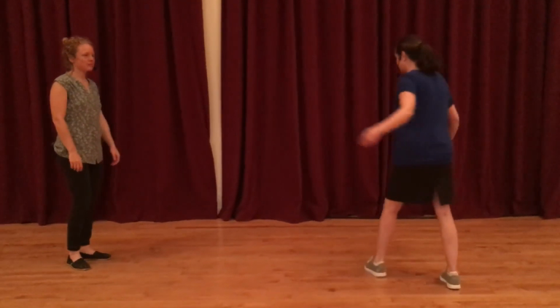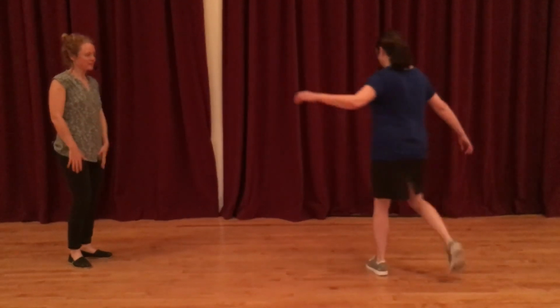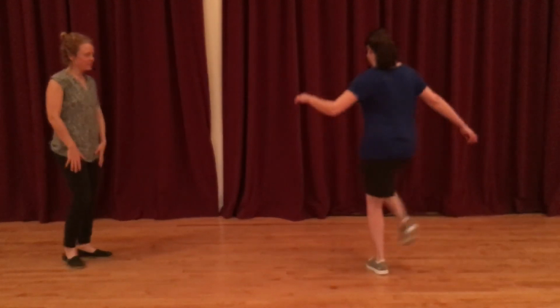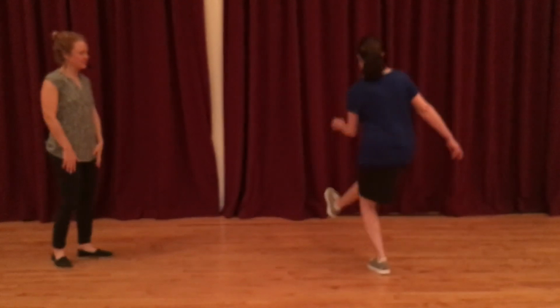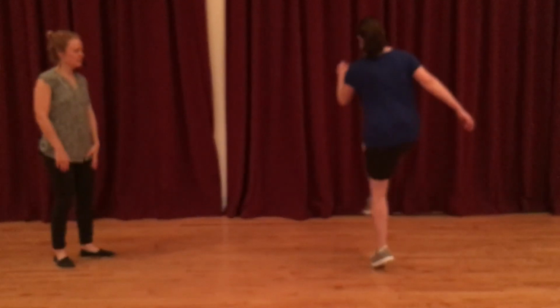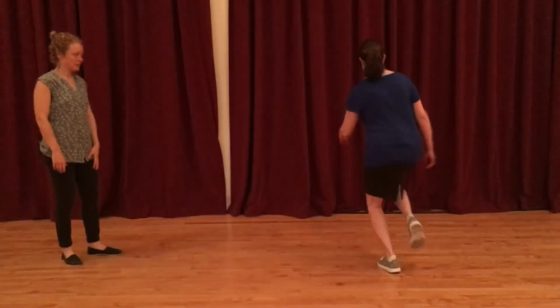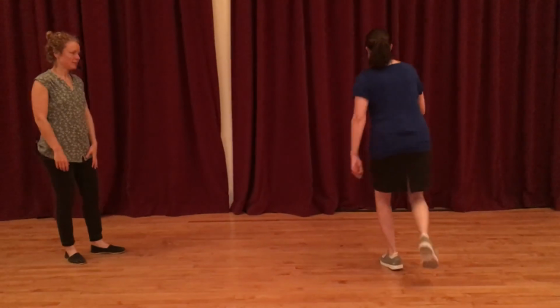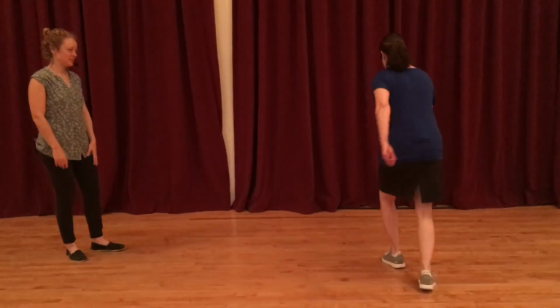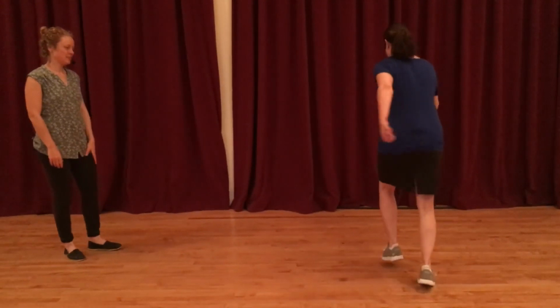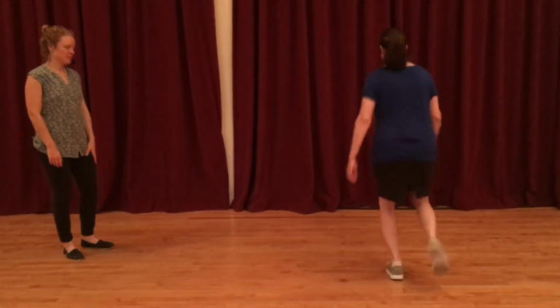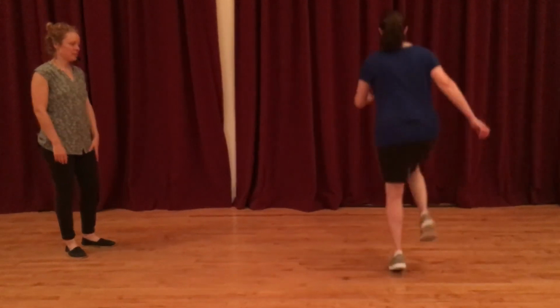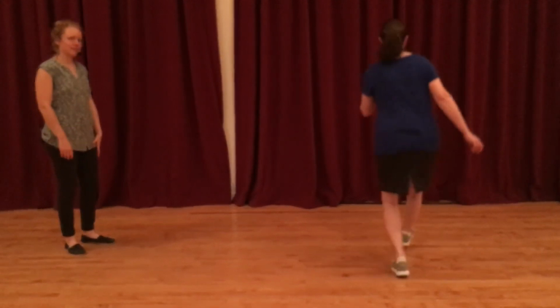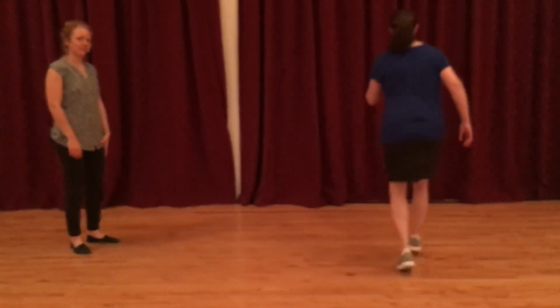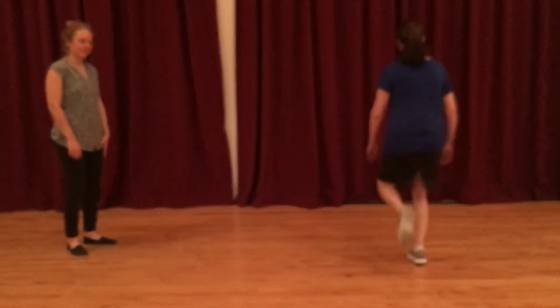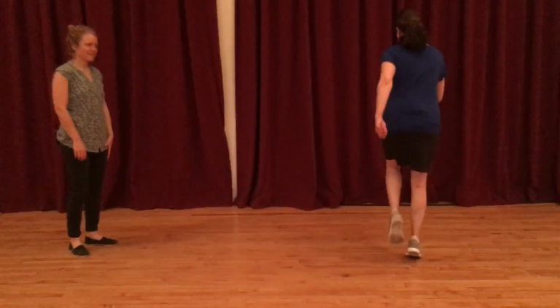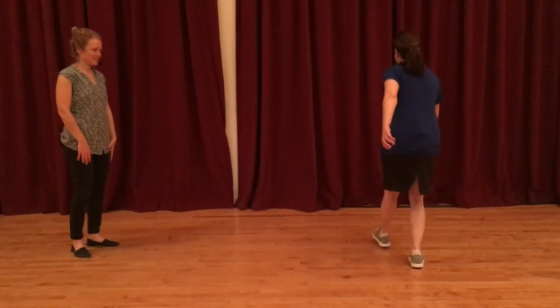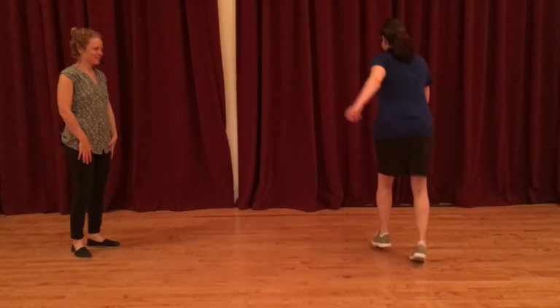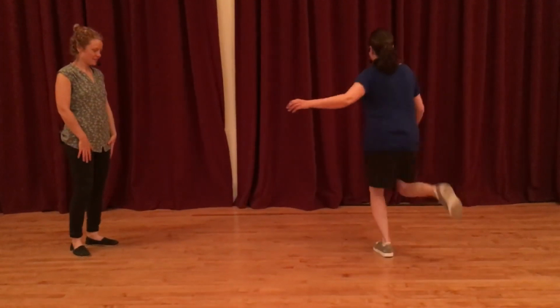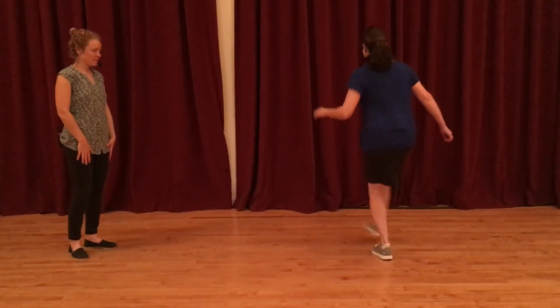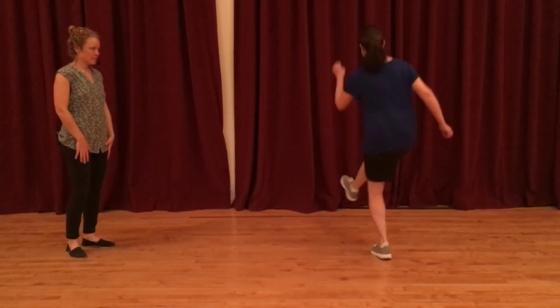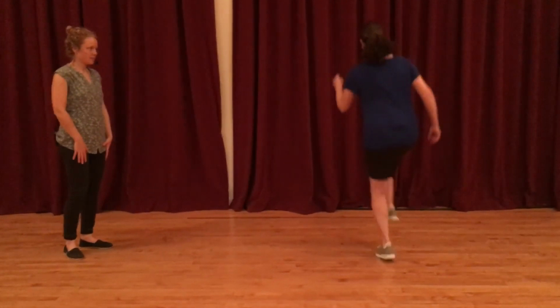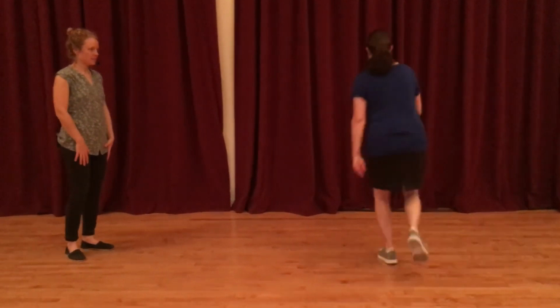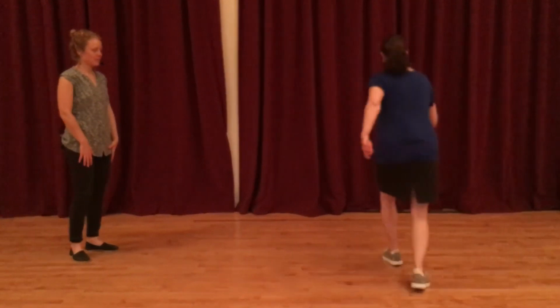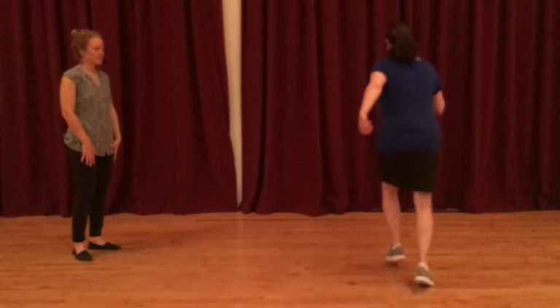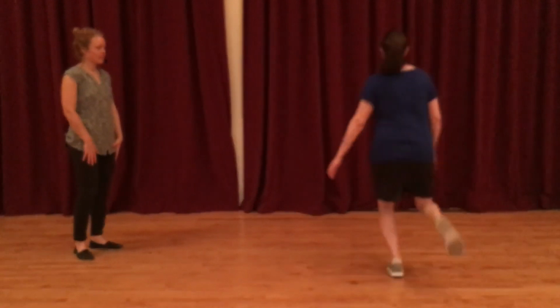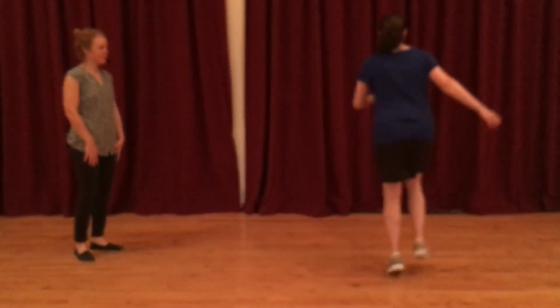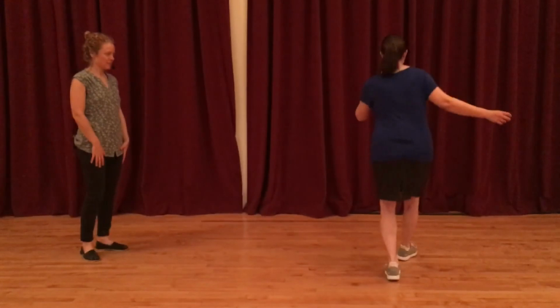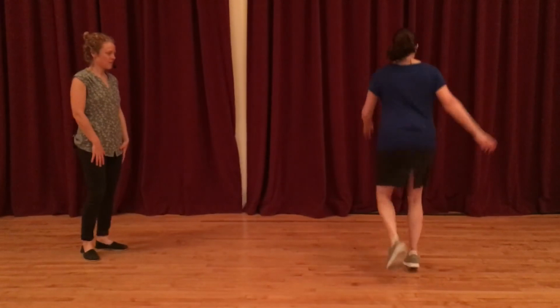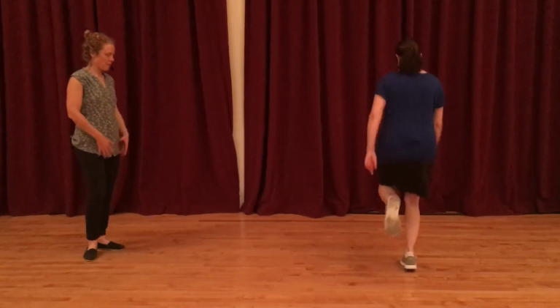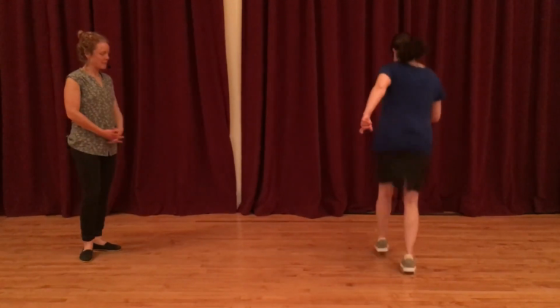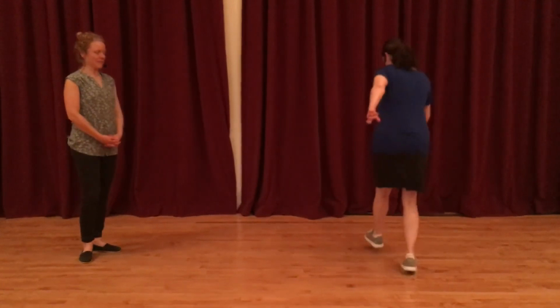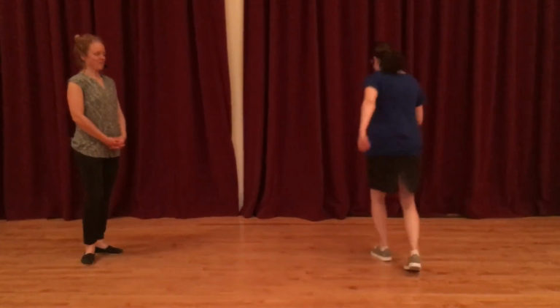So we did: one, two, three, four, kick, step, kick, step, big kick, rock, step, kick, step, kick, step.